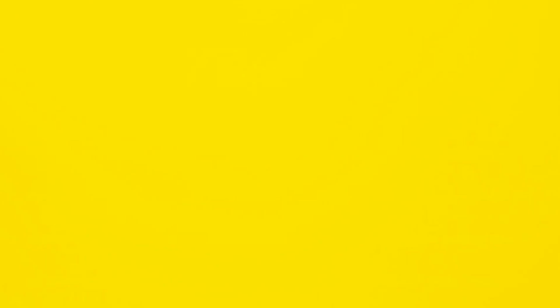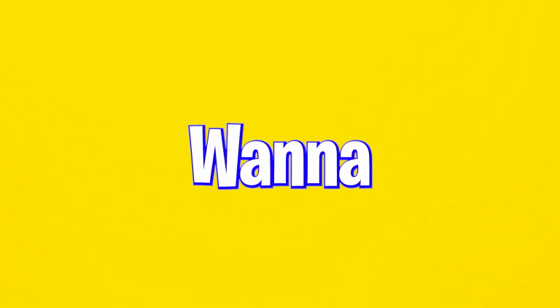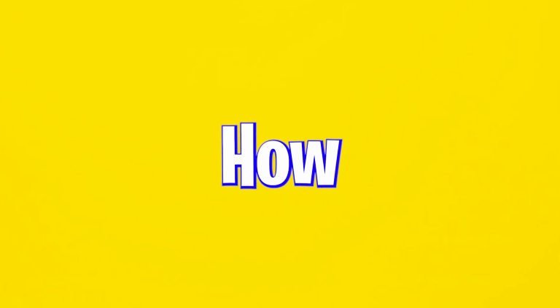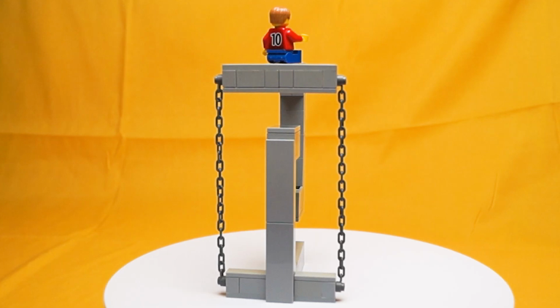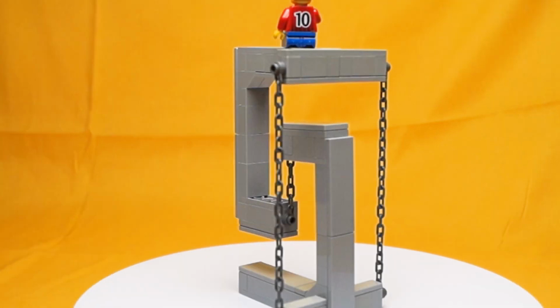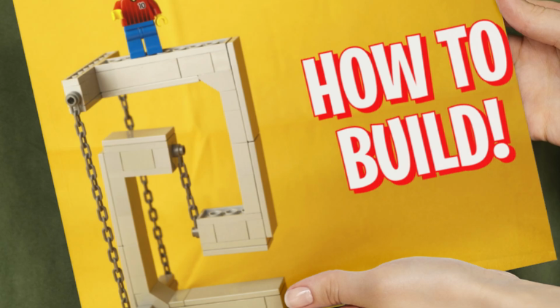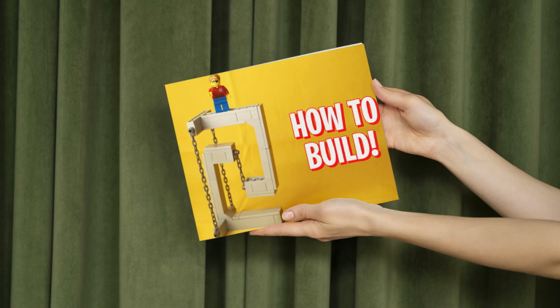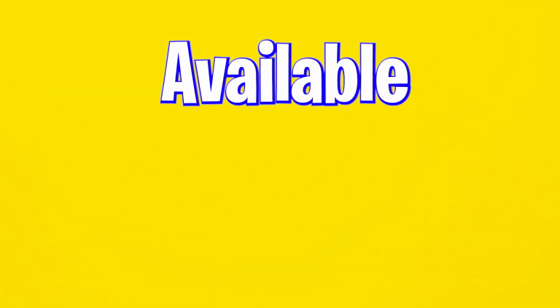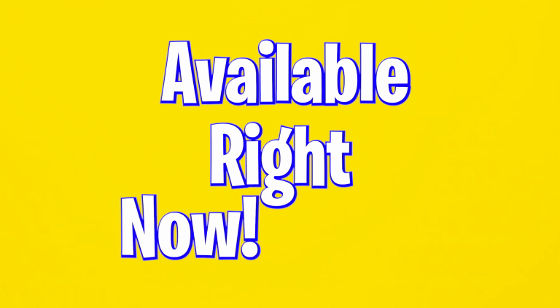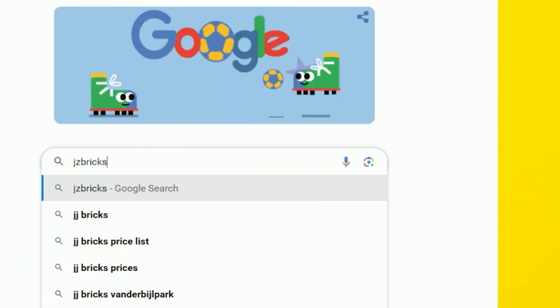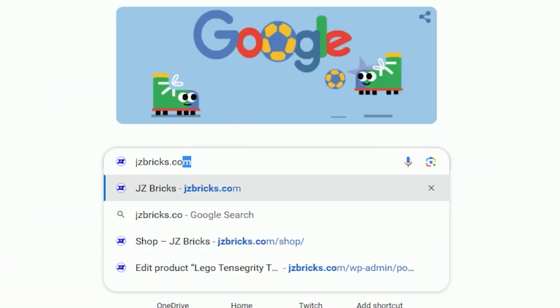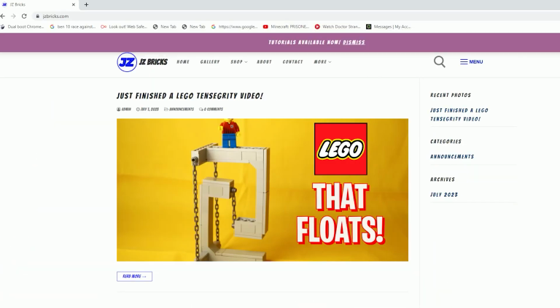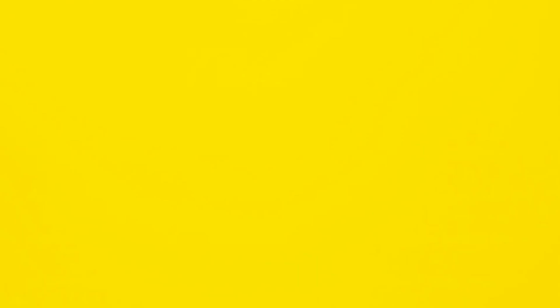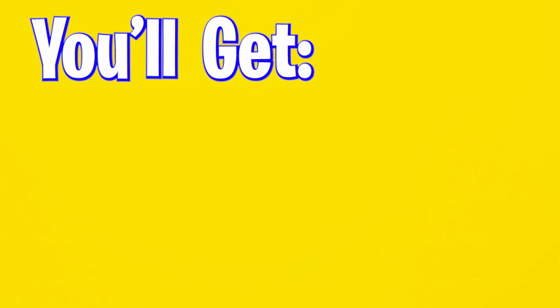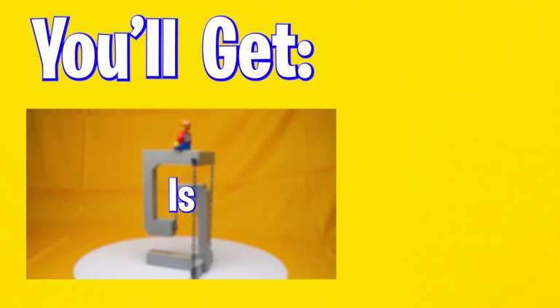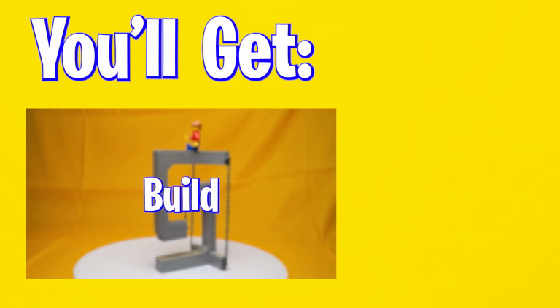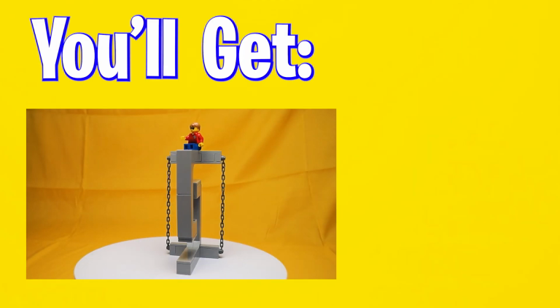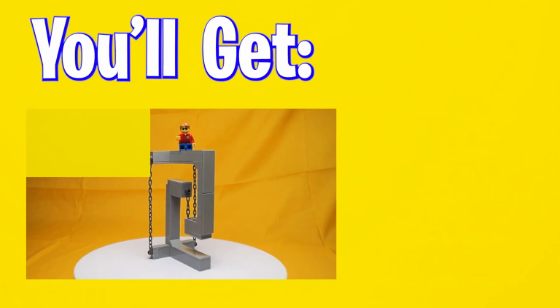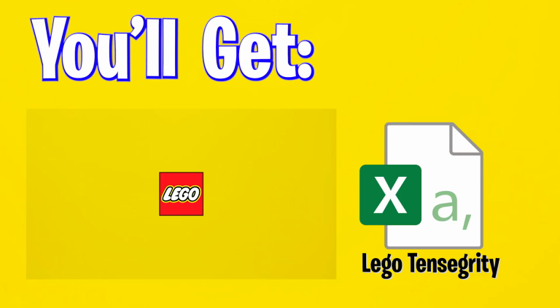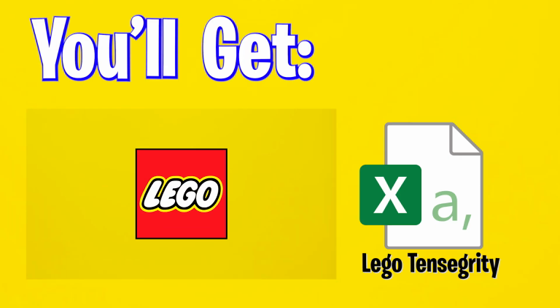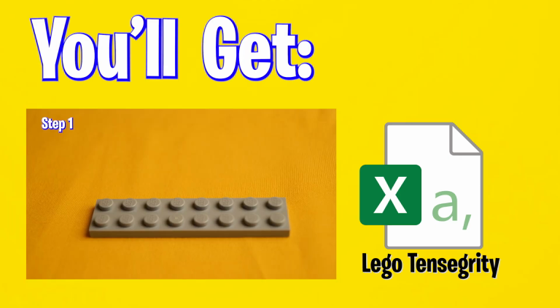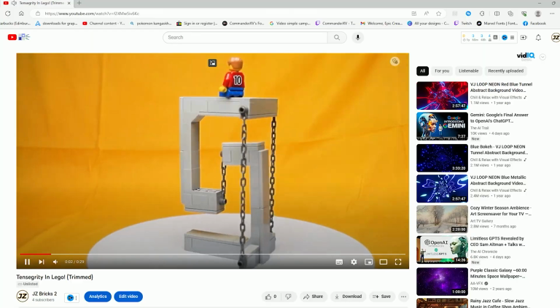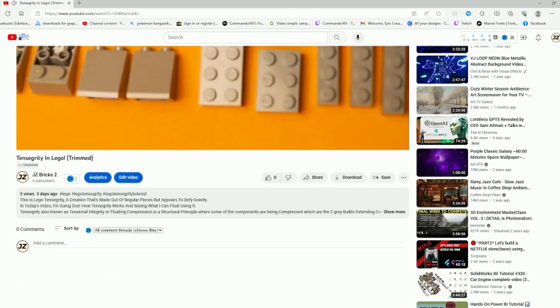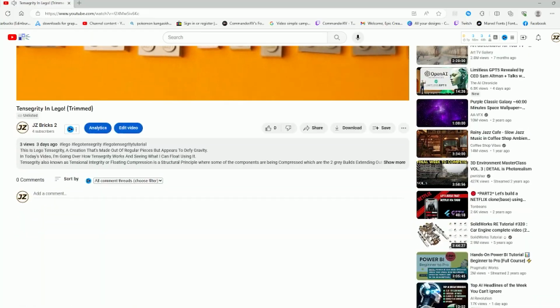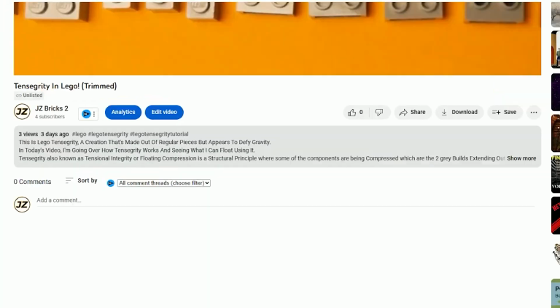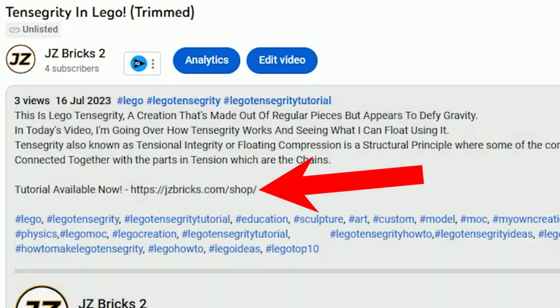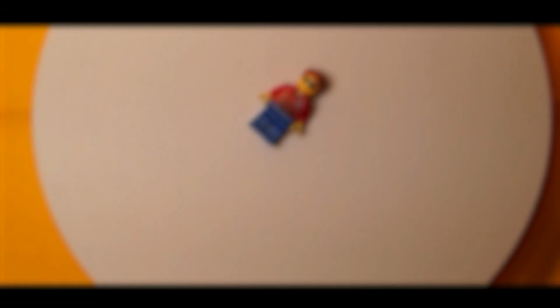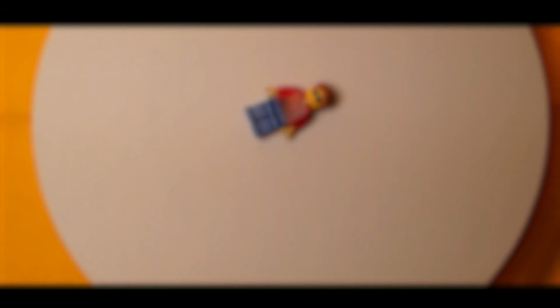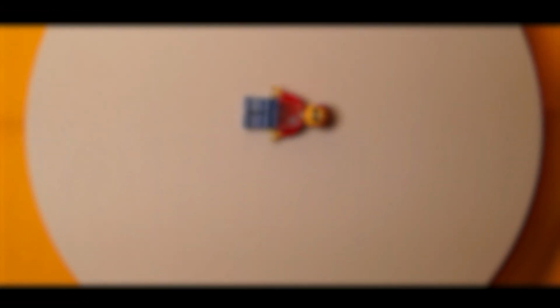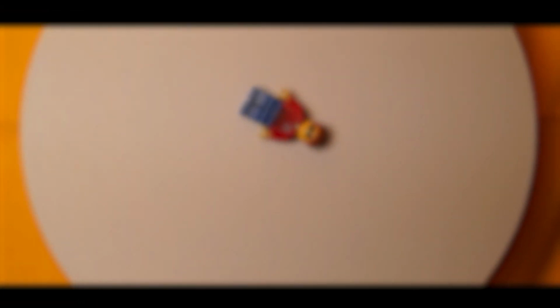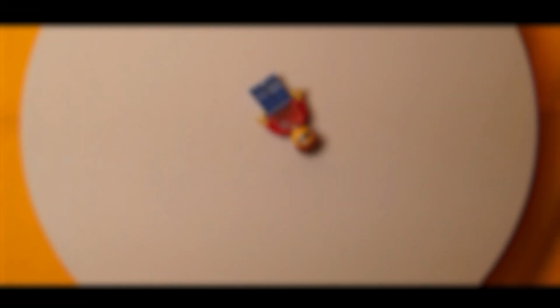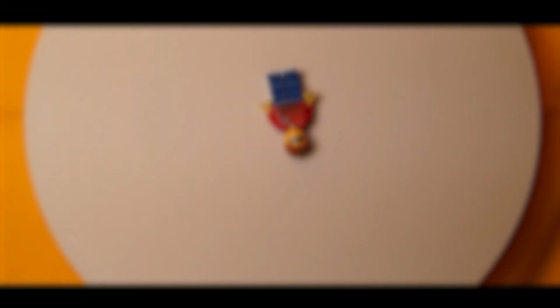If you want to know how to build this model, the instructions are available right now on jzbricks.com. You'll get a video tutorial that I made and a list of all the parts you'll need. The links are in the description. Thanks for watching and subscribe for more videos.